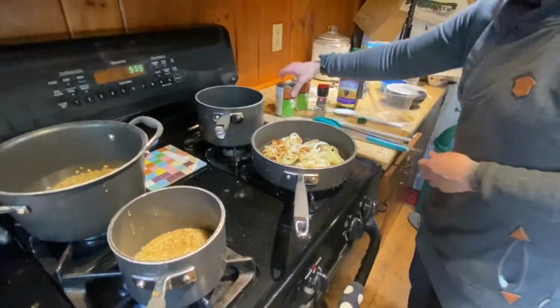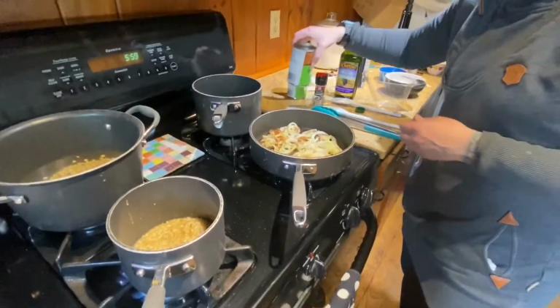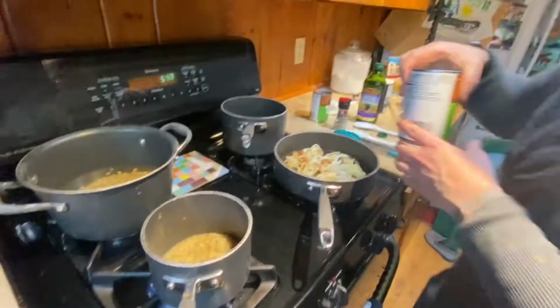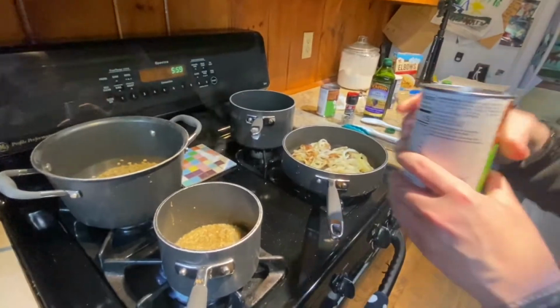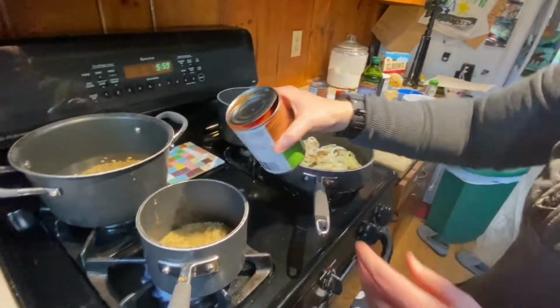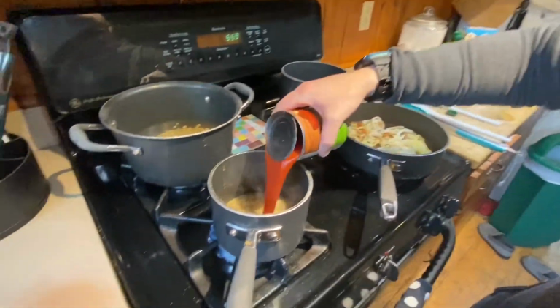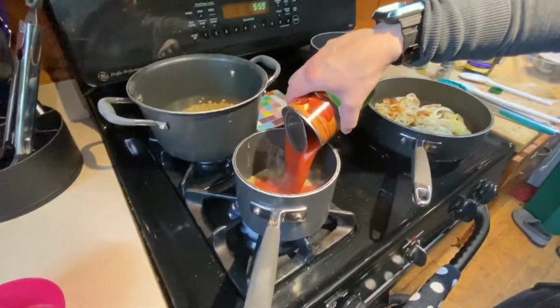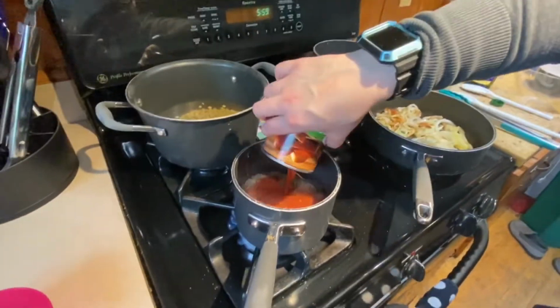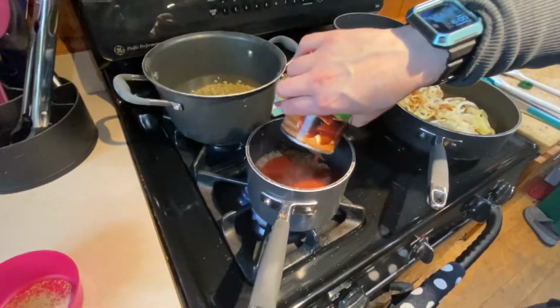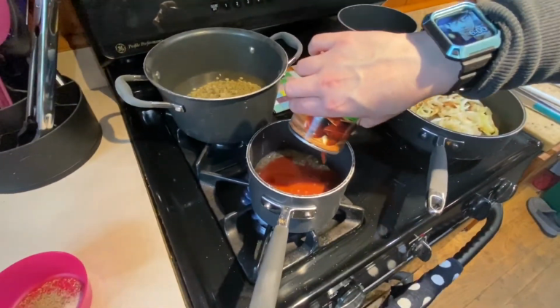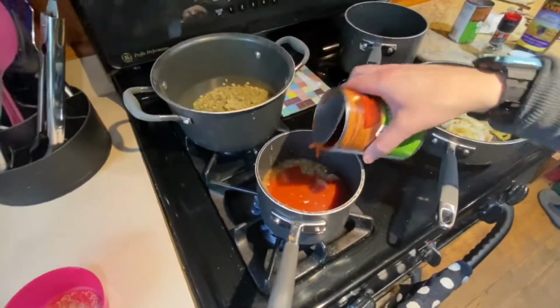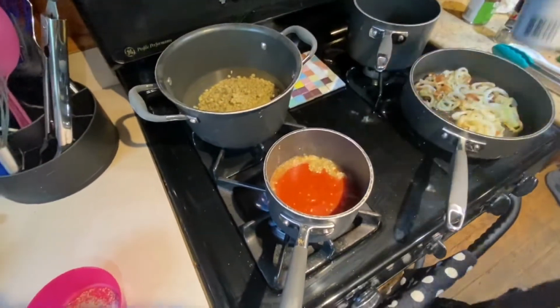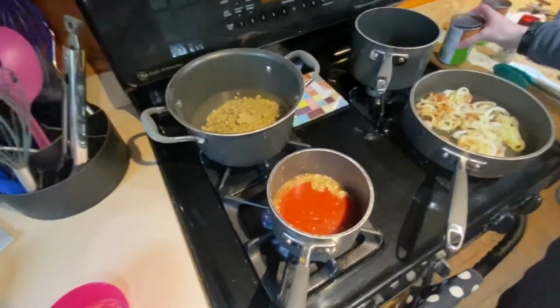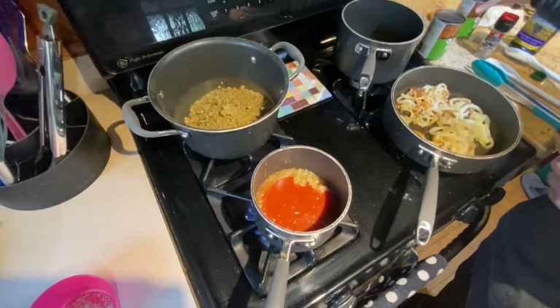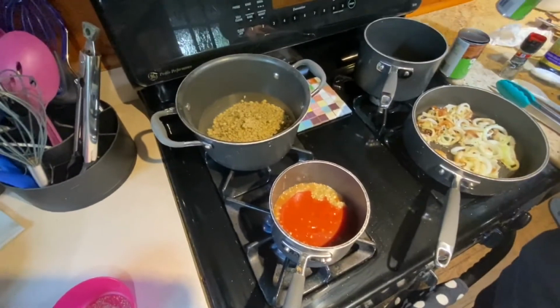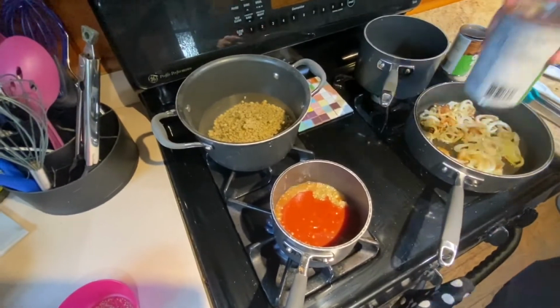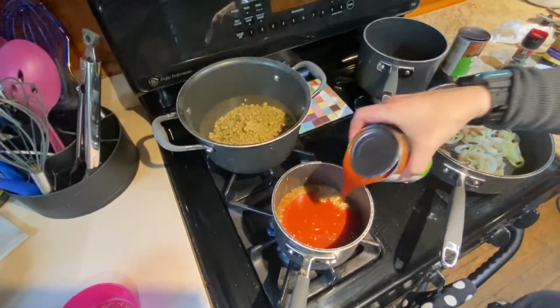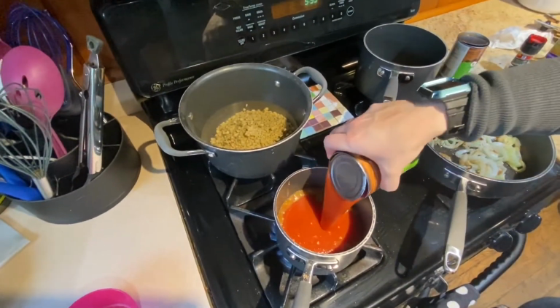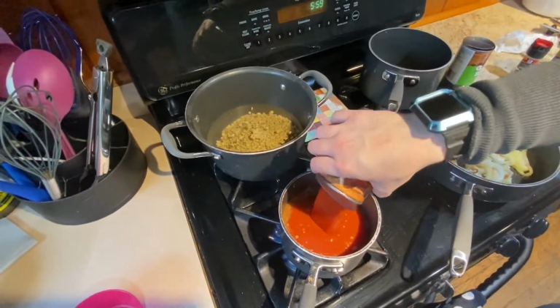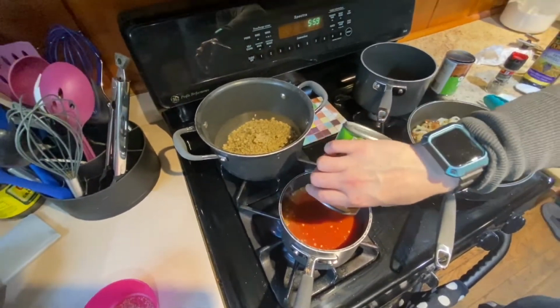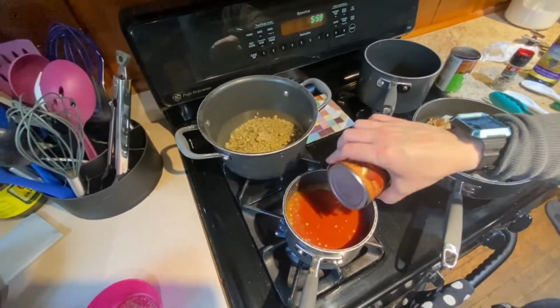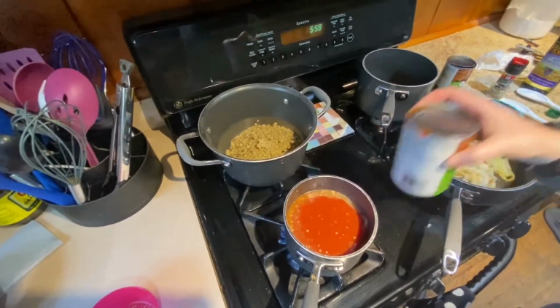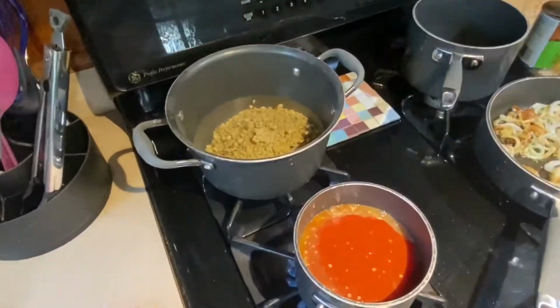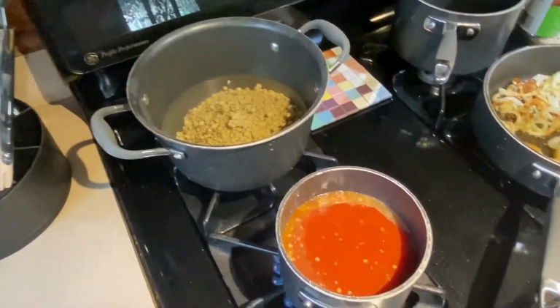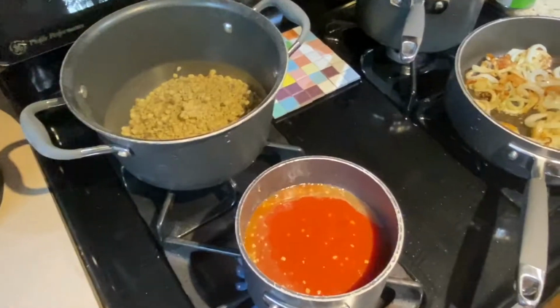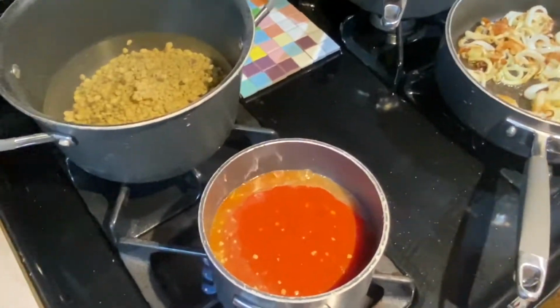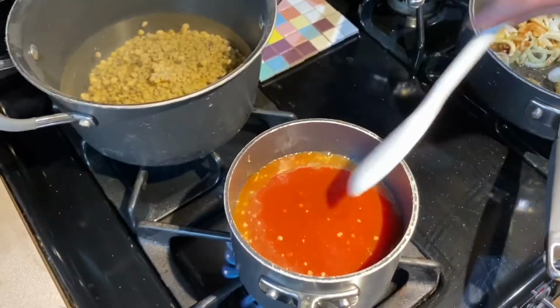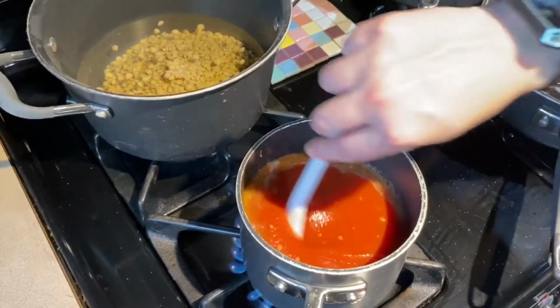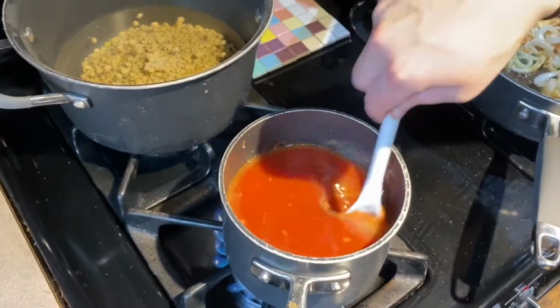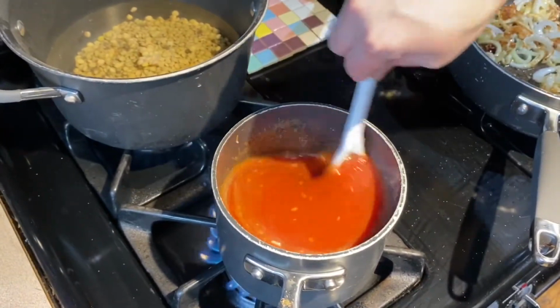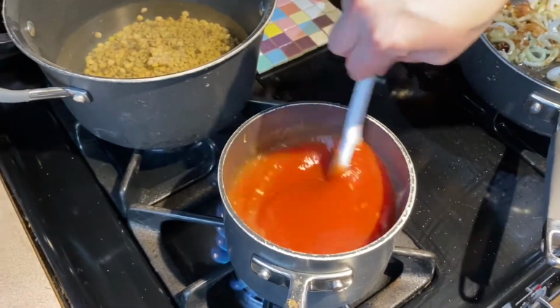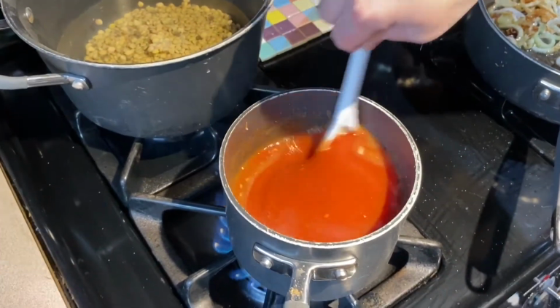Now that the garlic has cooked for about a minute, we're going to add our tomato sauce, bring that to a boil, and just let it simmer for a little while.